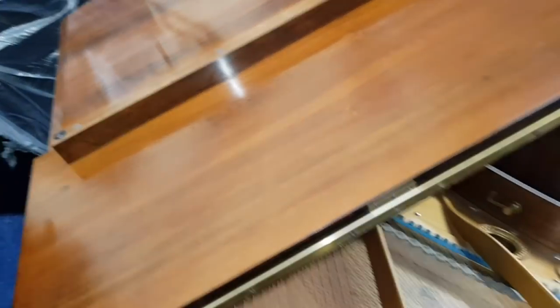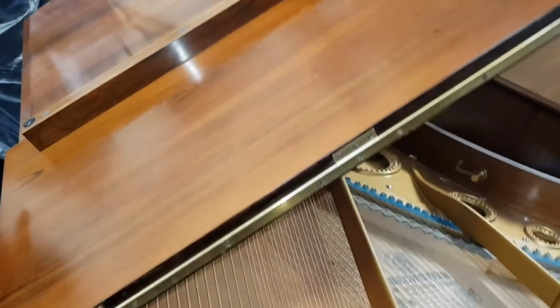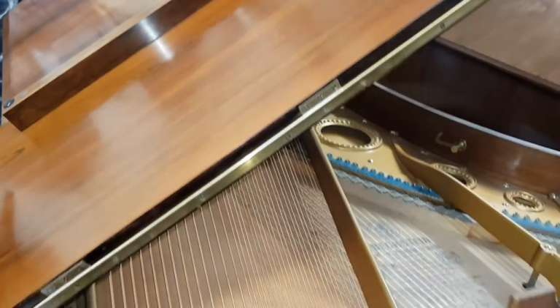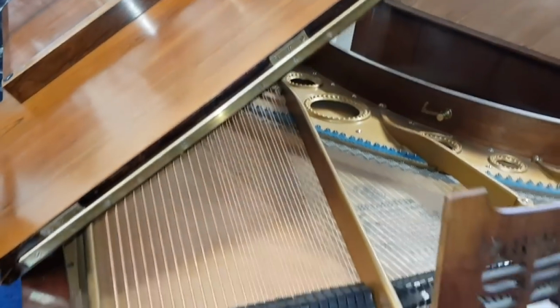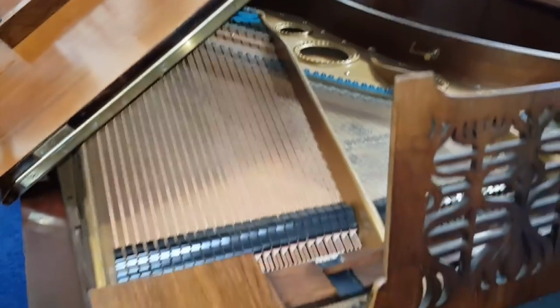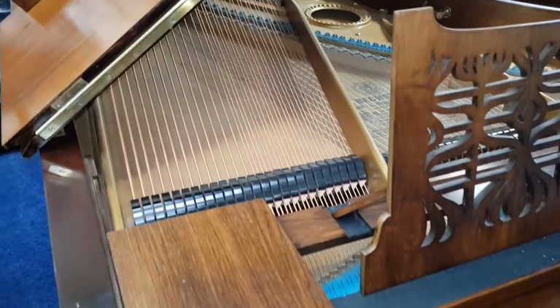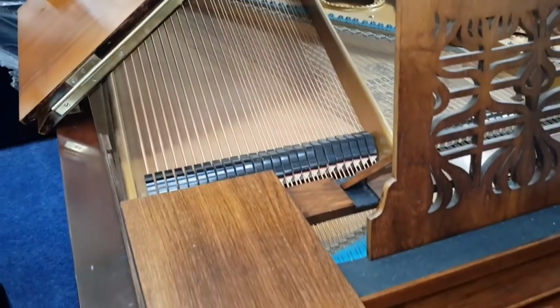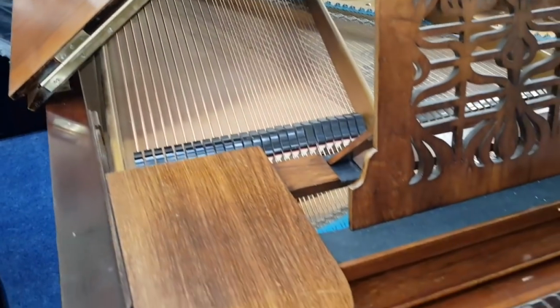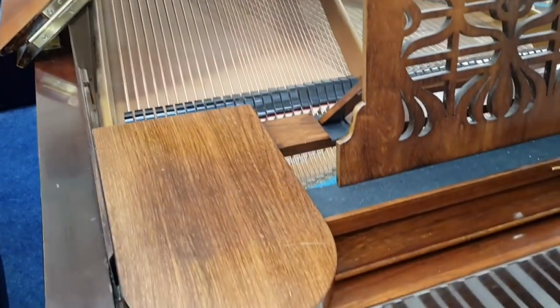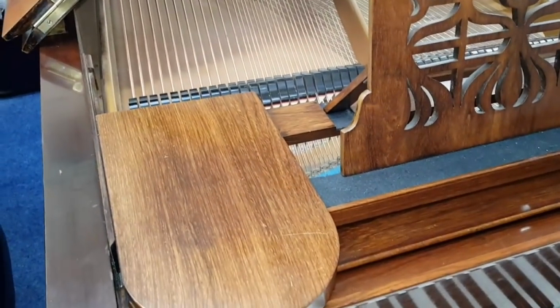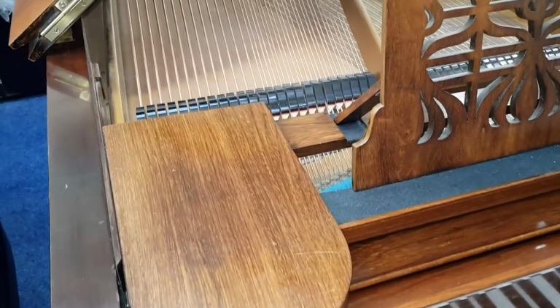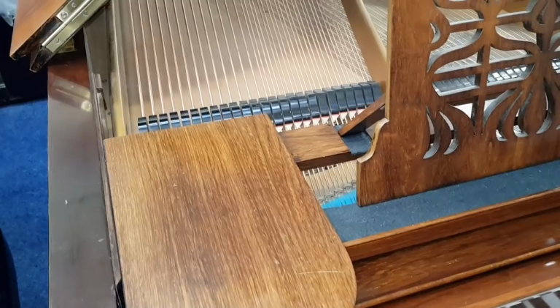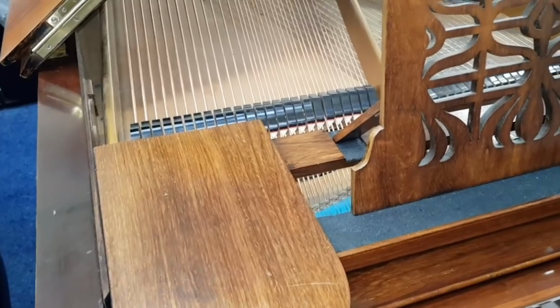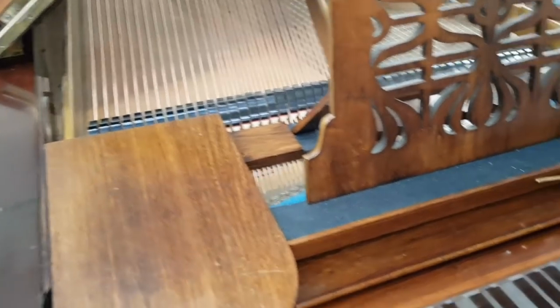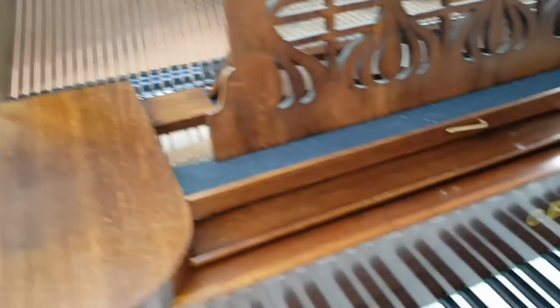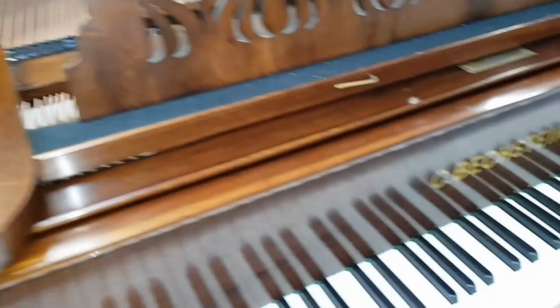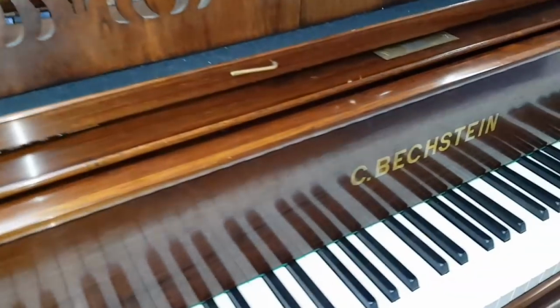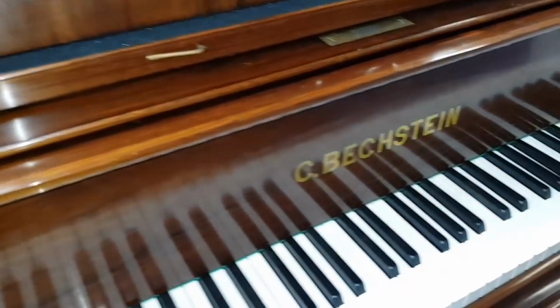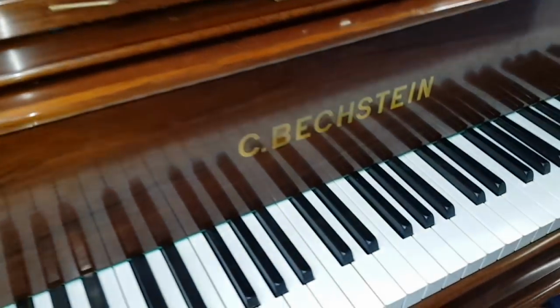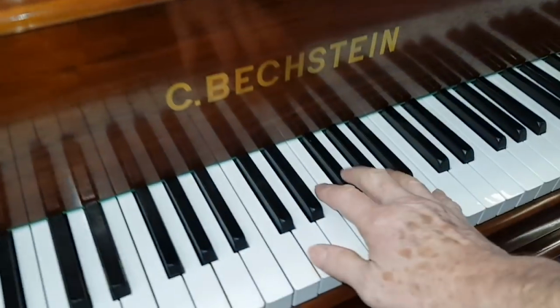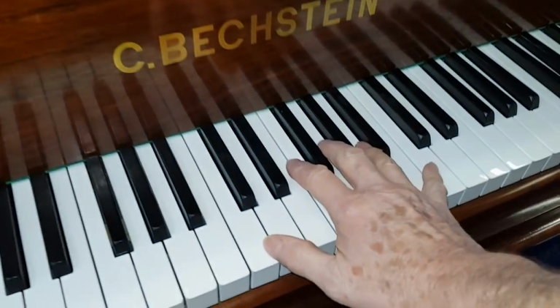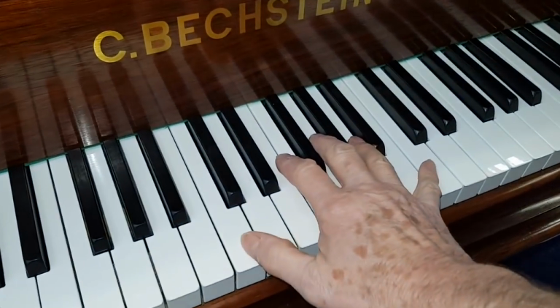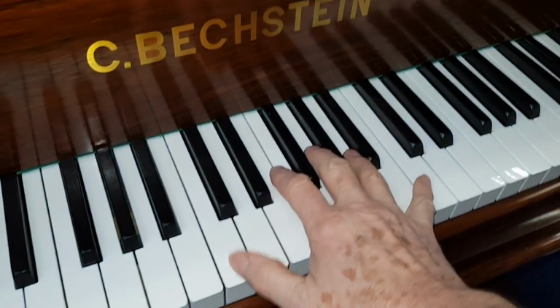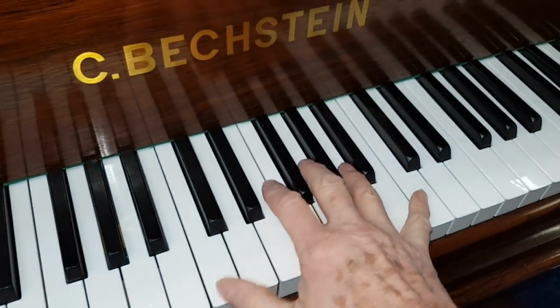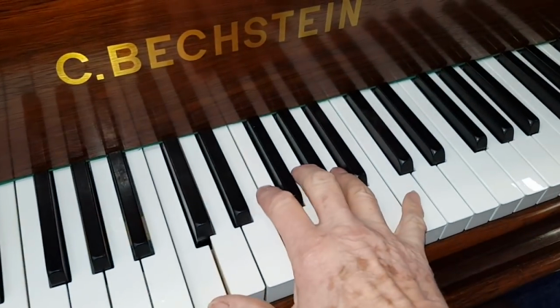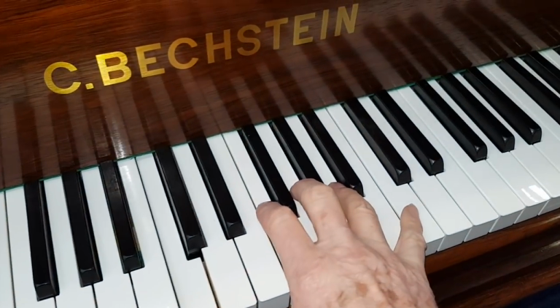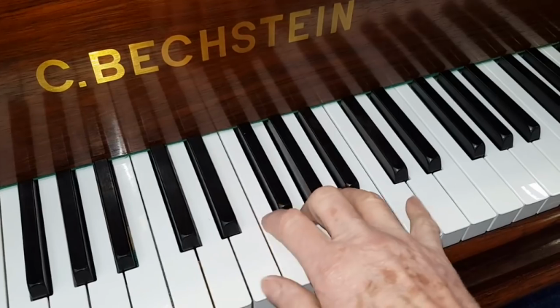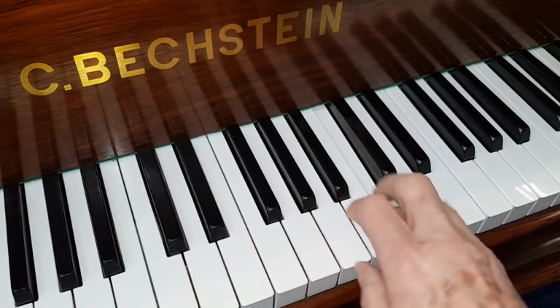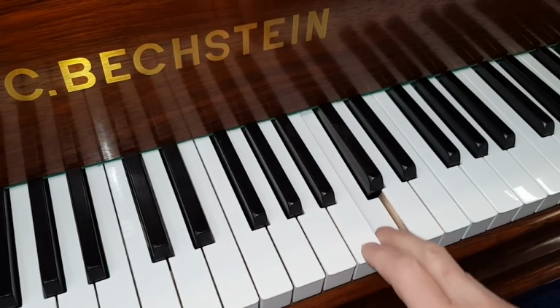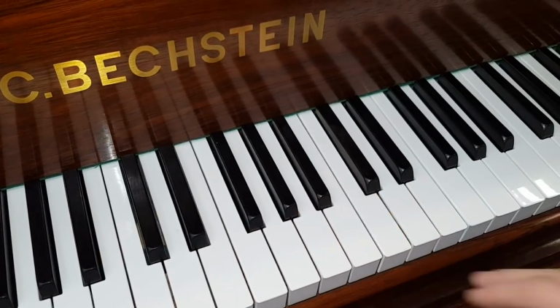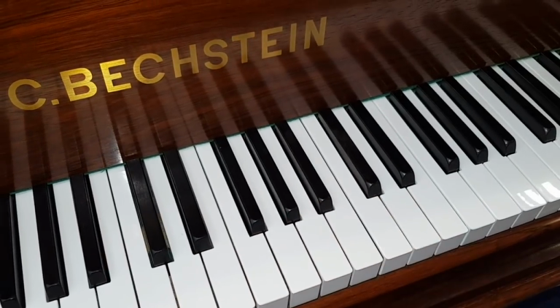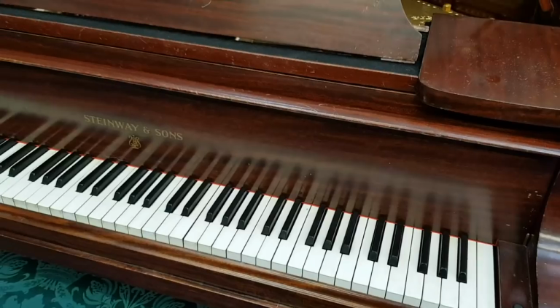So if you're interested in the piano just write to us and we'll try and think about it together with you. But the tone of the piano is as good as you would expect on a Beckstein of this age.